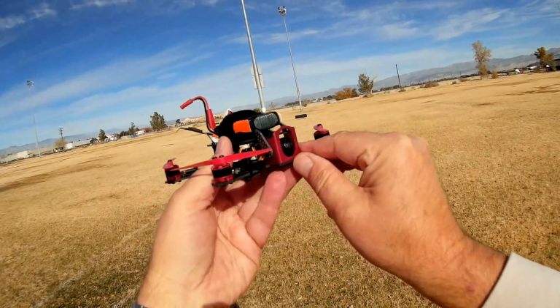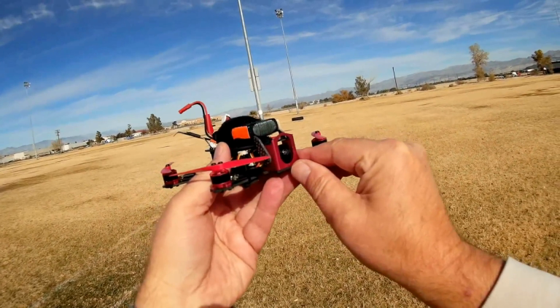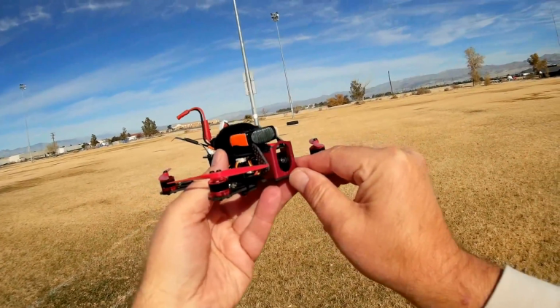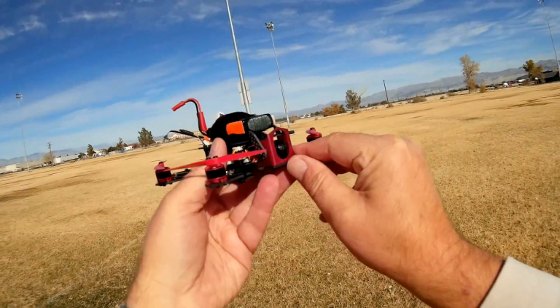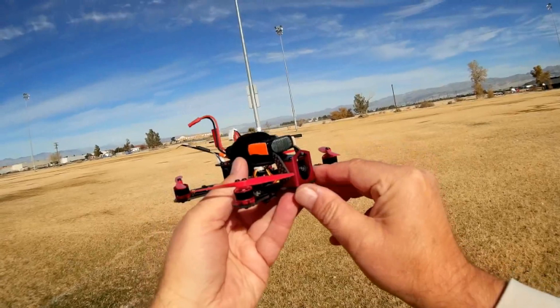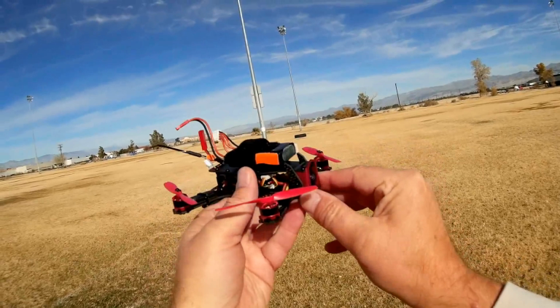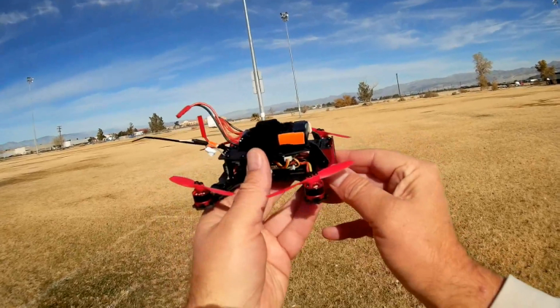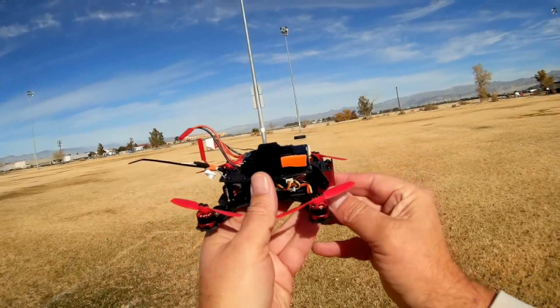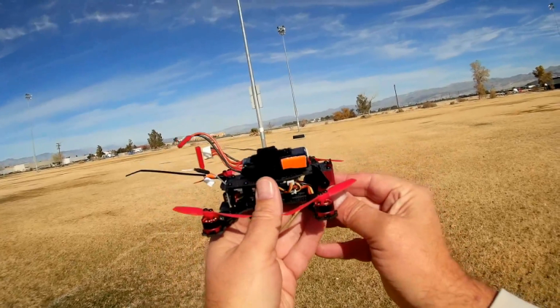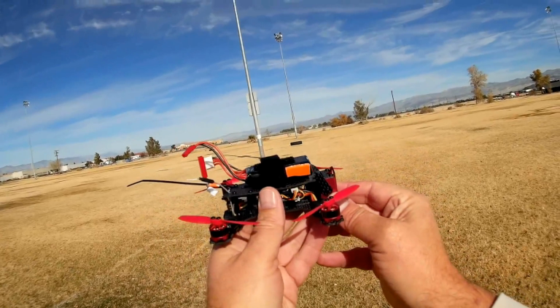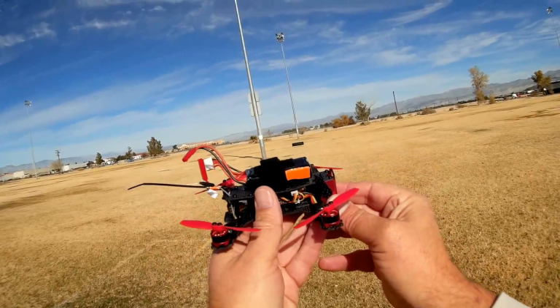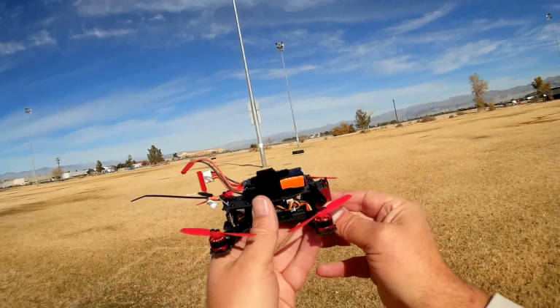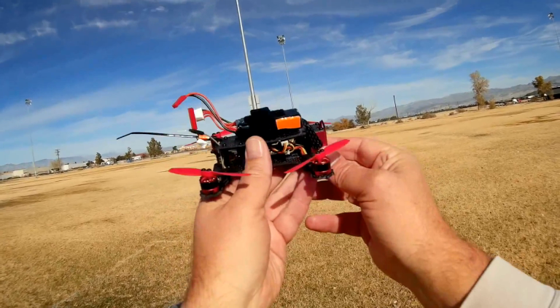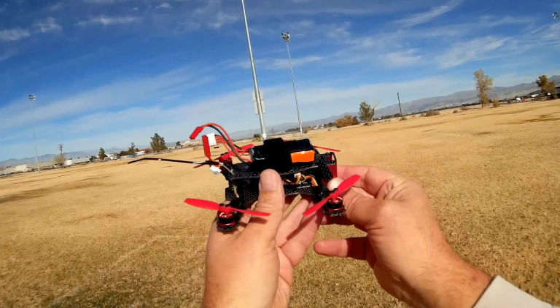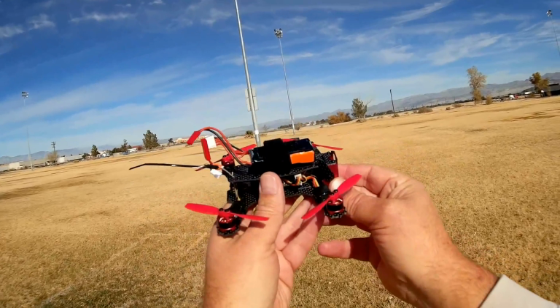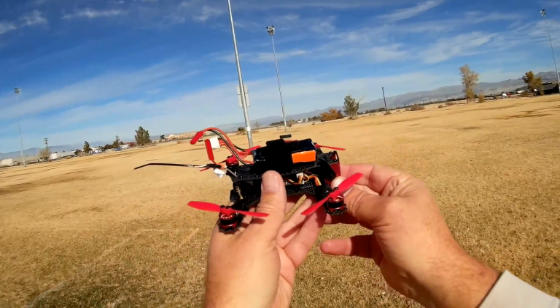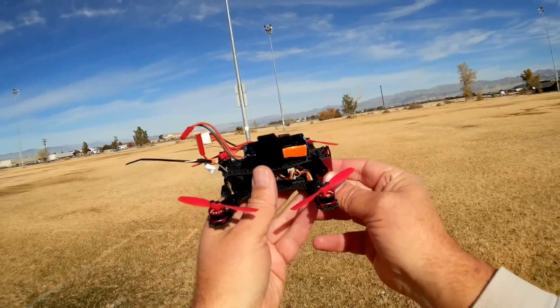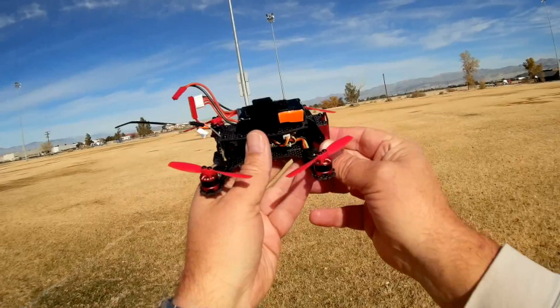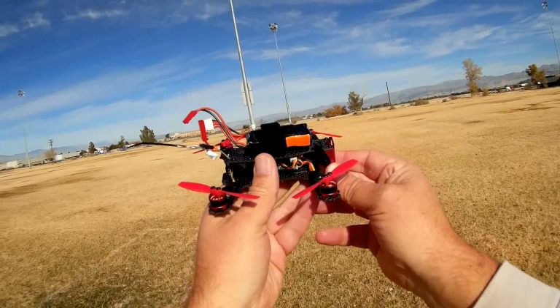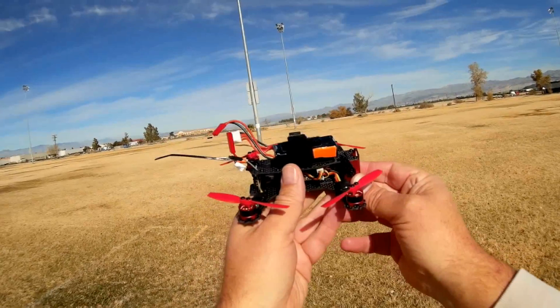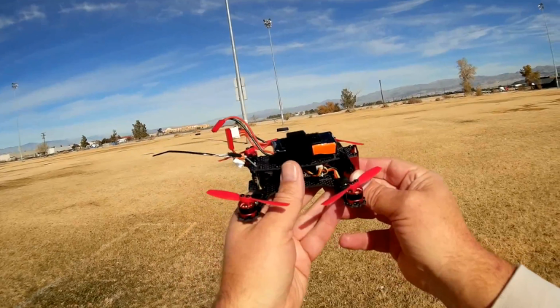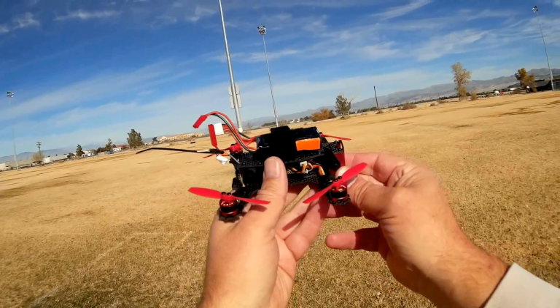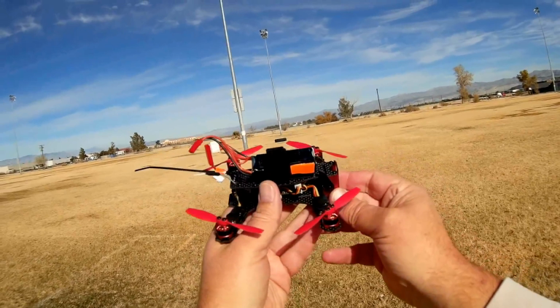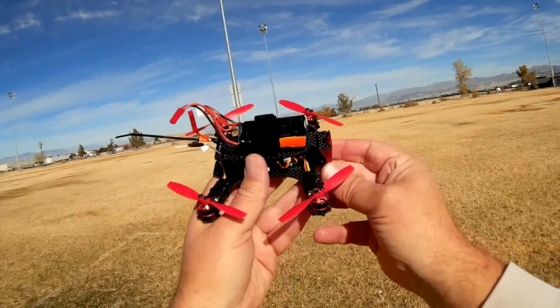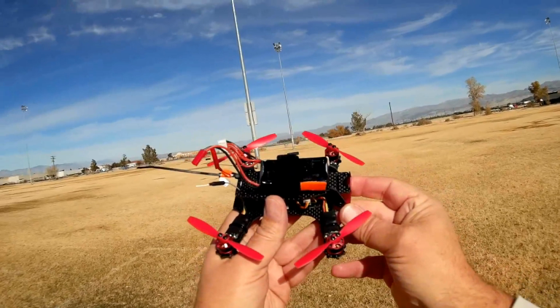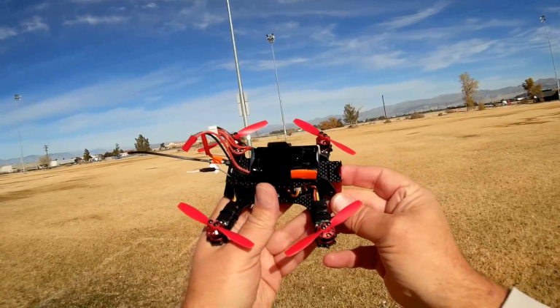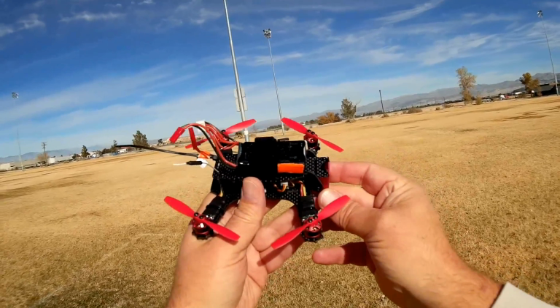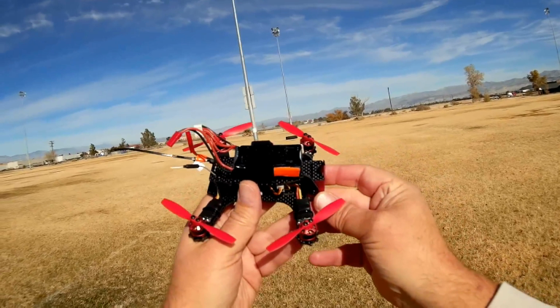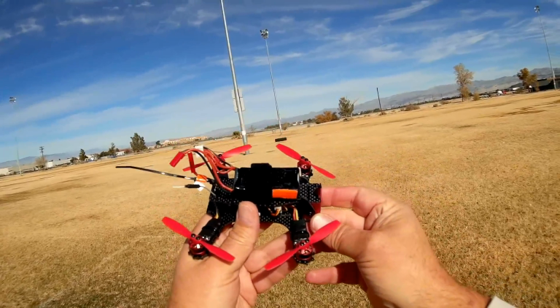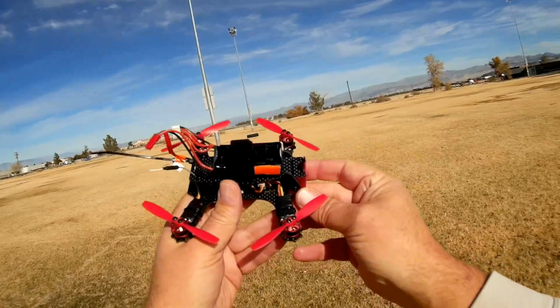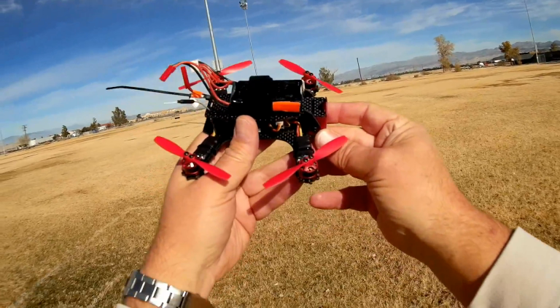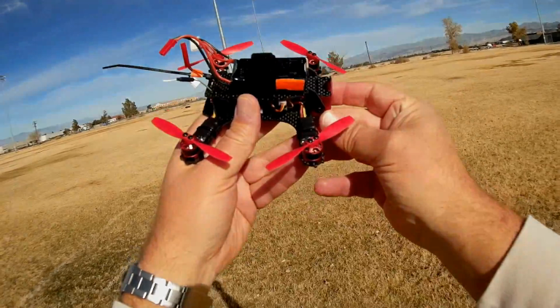I'm going to be flying FPV, and believe it or not, I am going to be flying it in acro for the whole flight. So I hope you enjoy this flight. We'll see how many times I crash, because I really am not a great acro flyer.